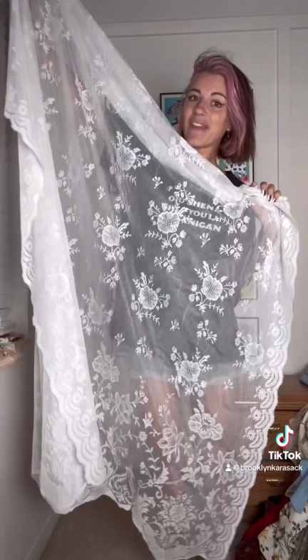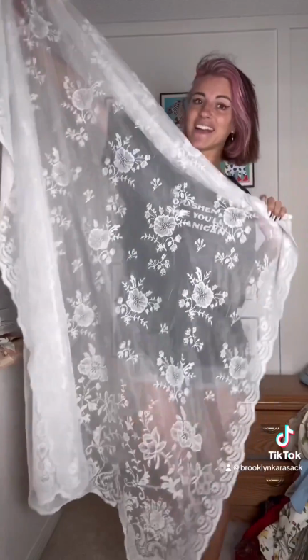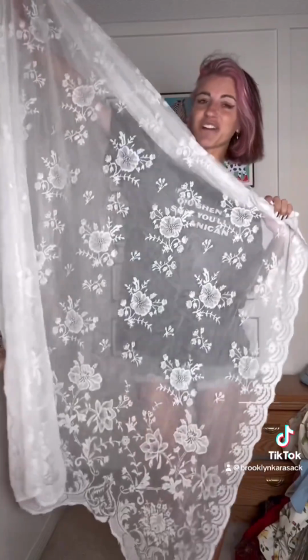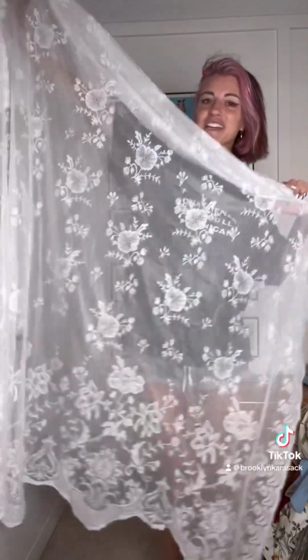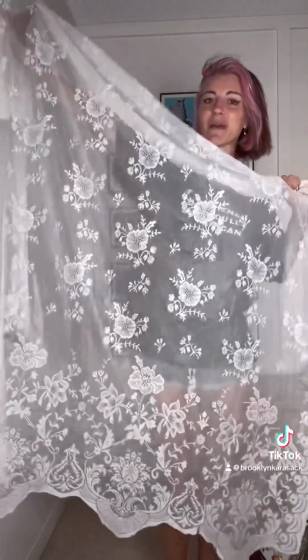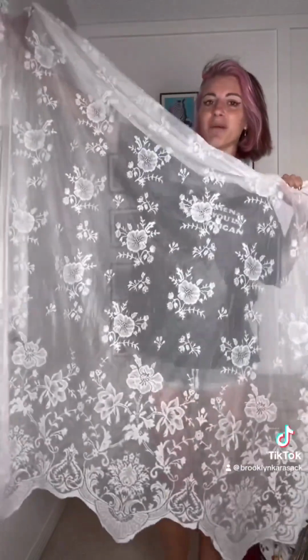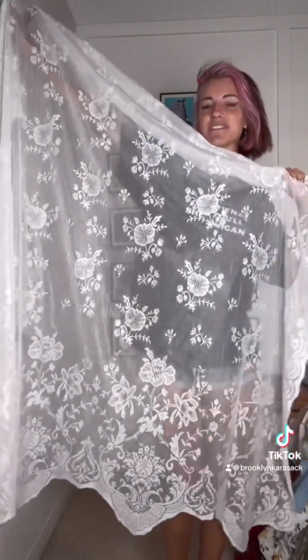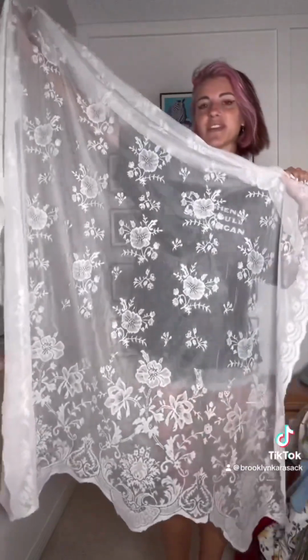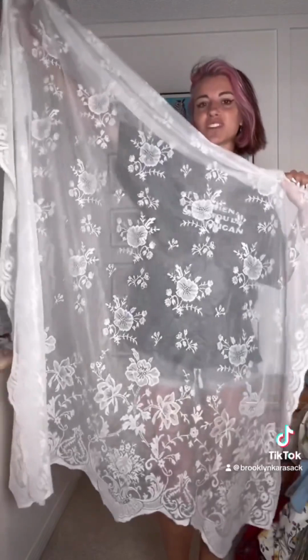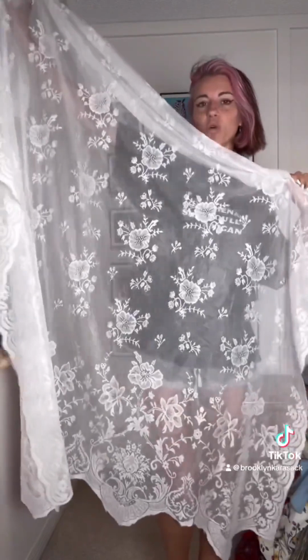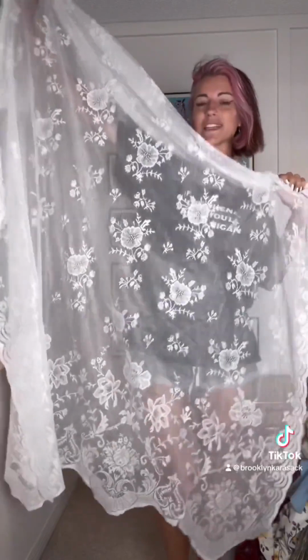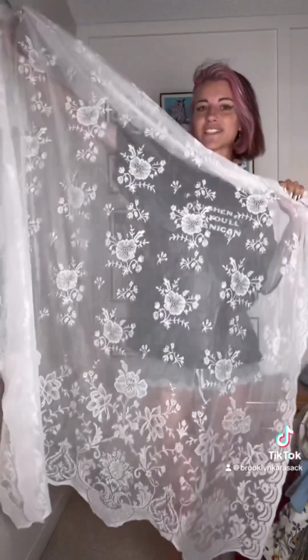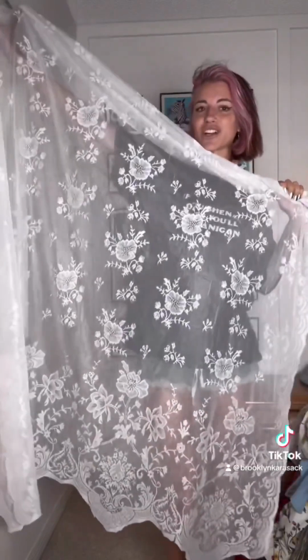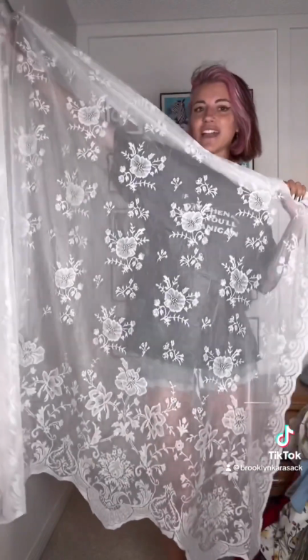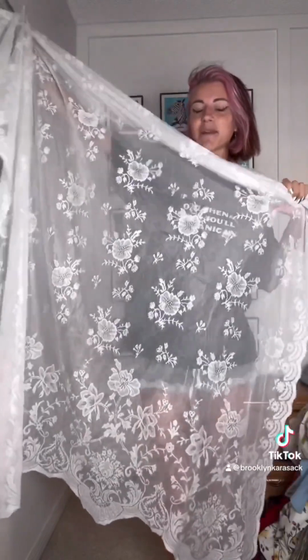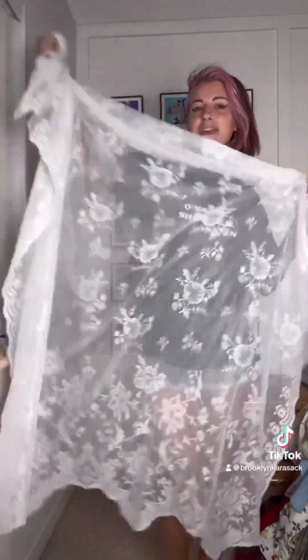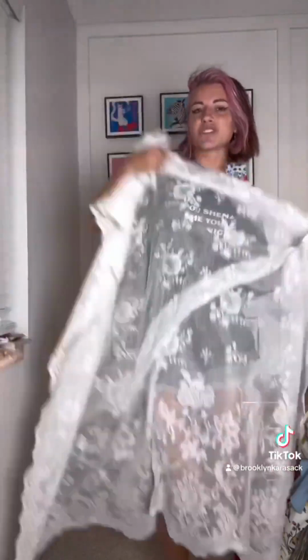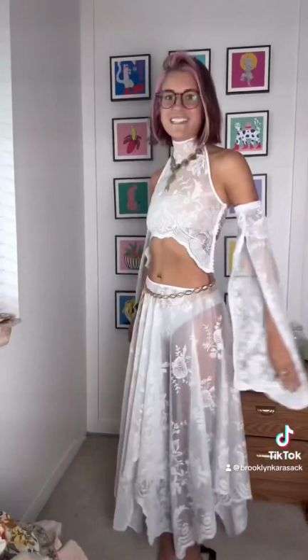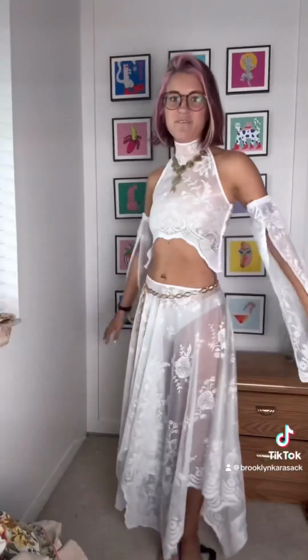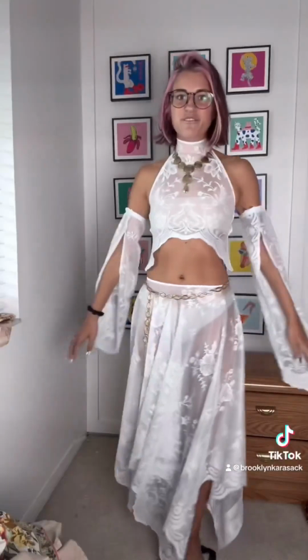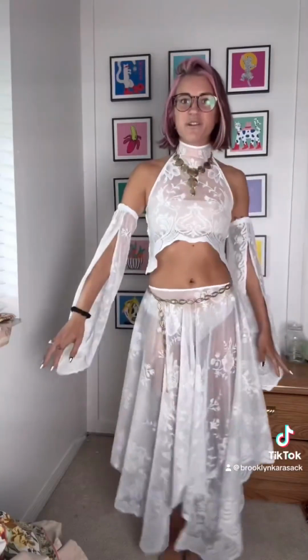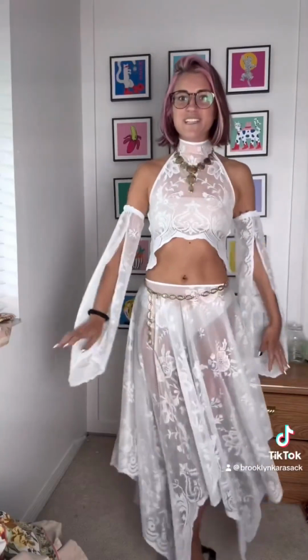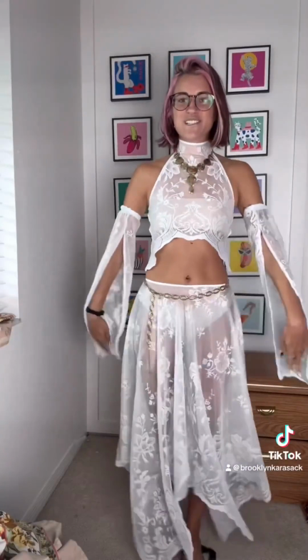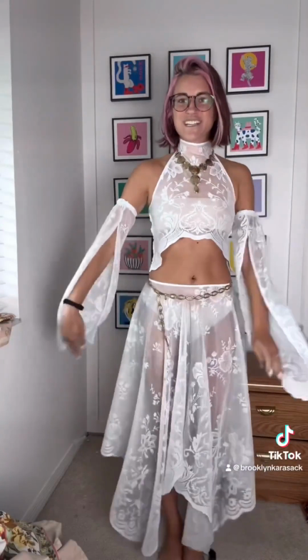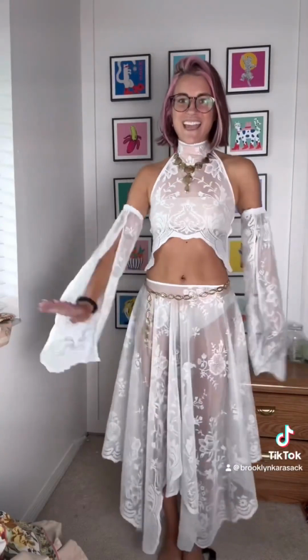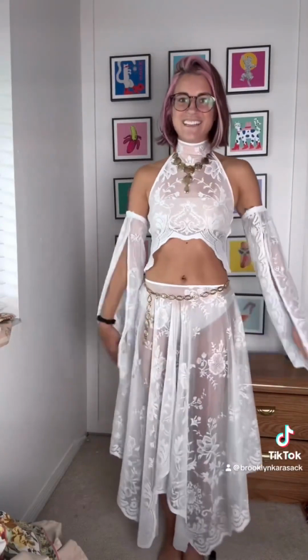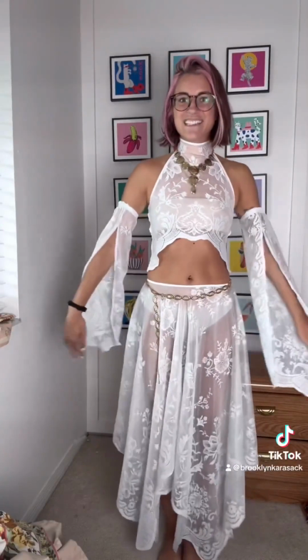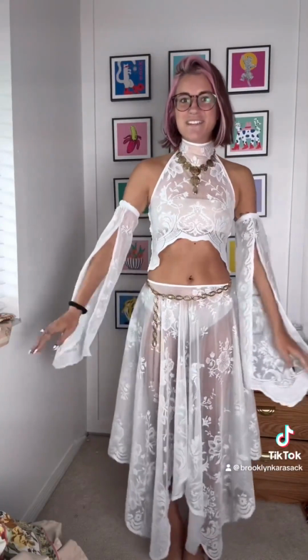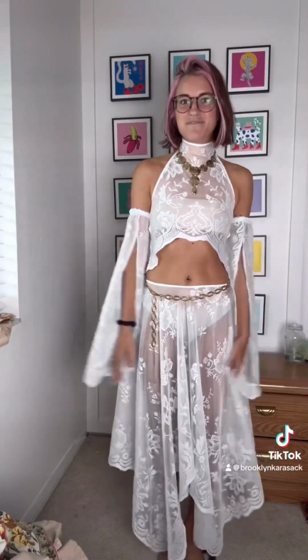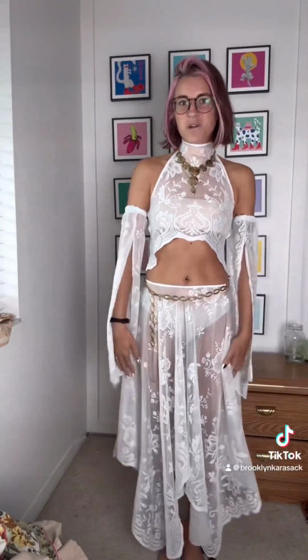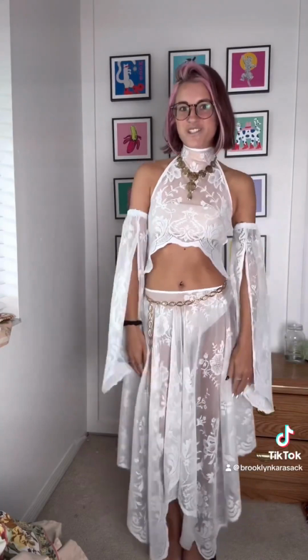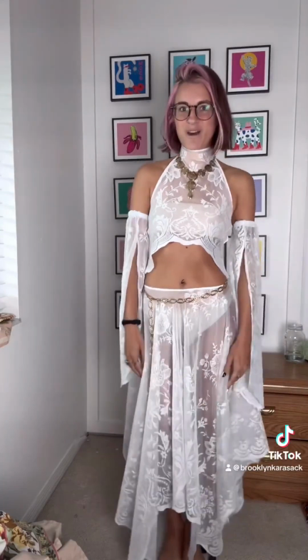I didn't thrift this — my mom gave it to me. It's an old lace curtain. I think I'm gonna make it into a set with a flowy skirt and sleeves for Shams.